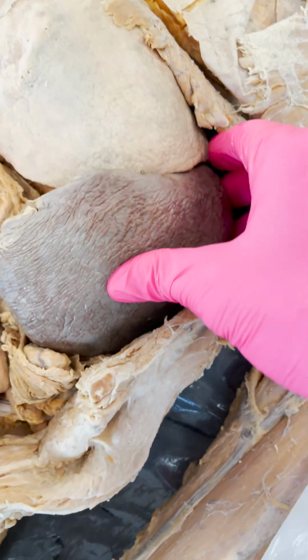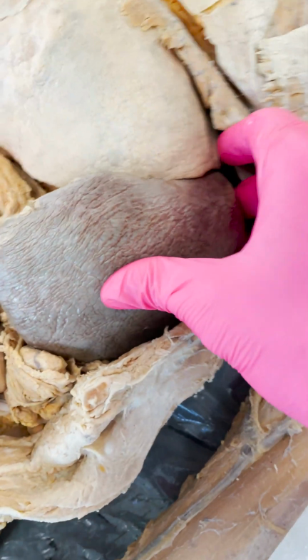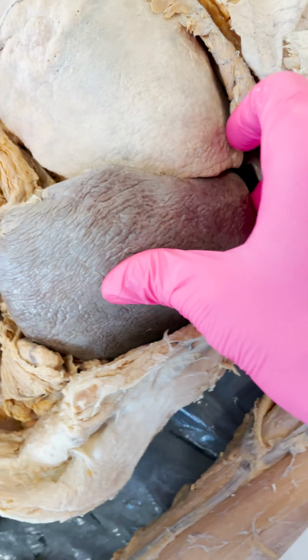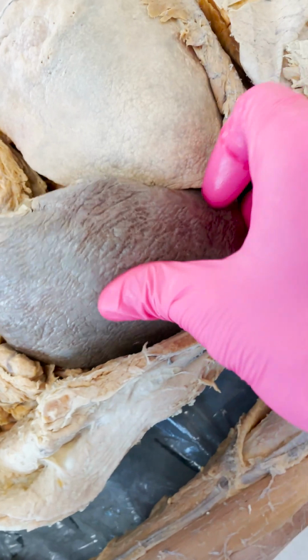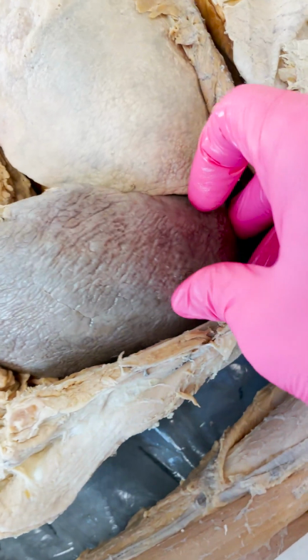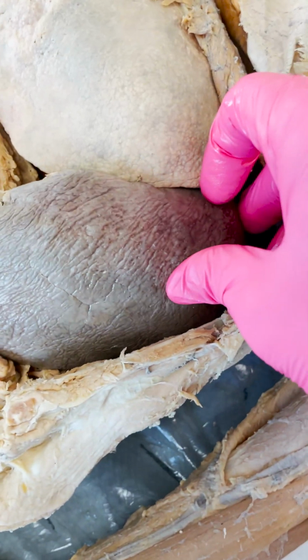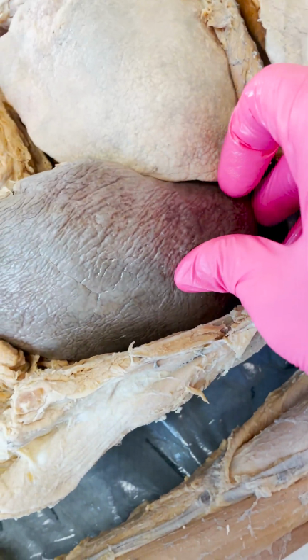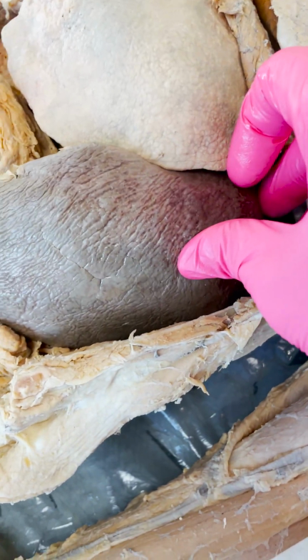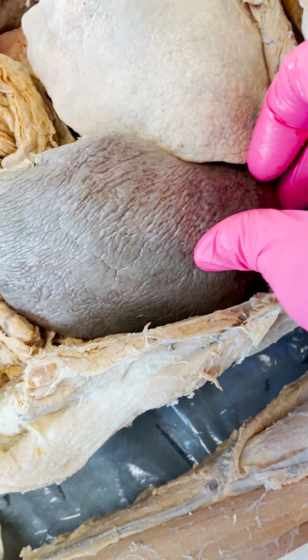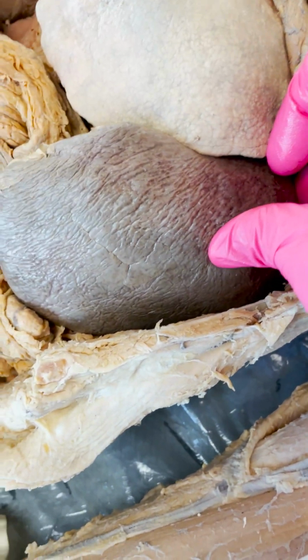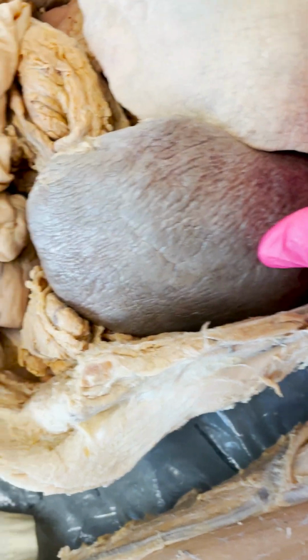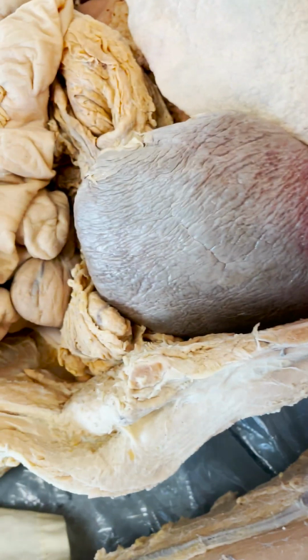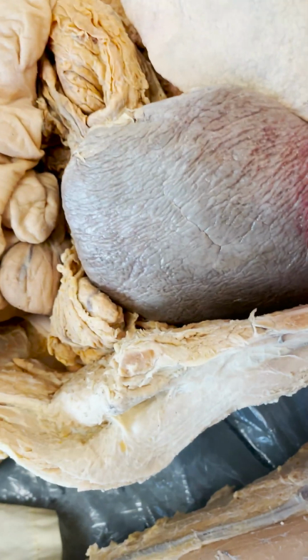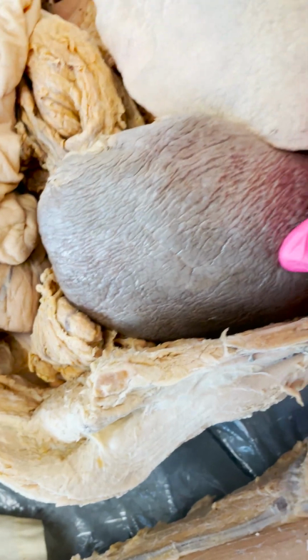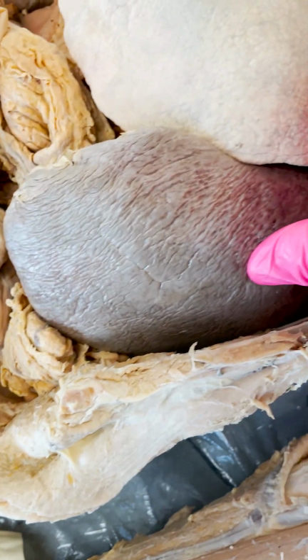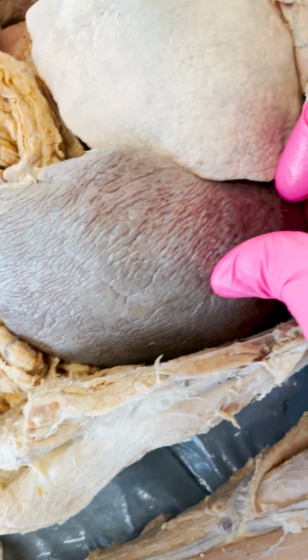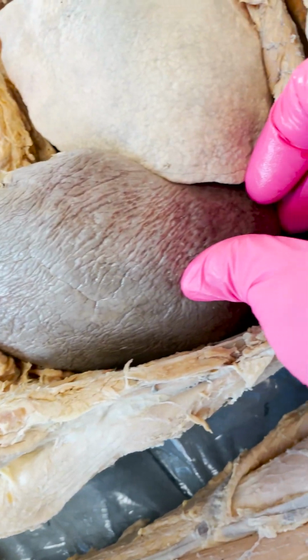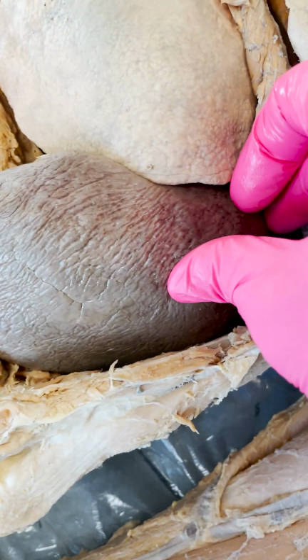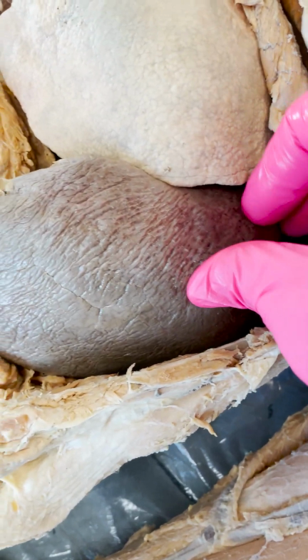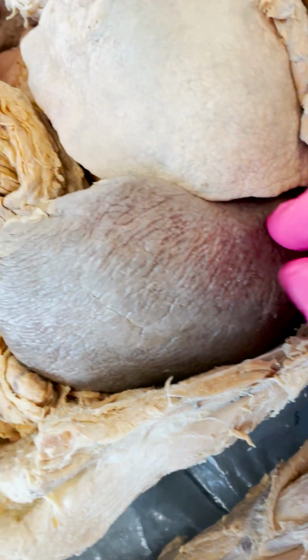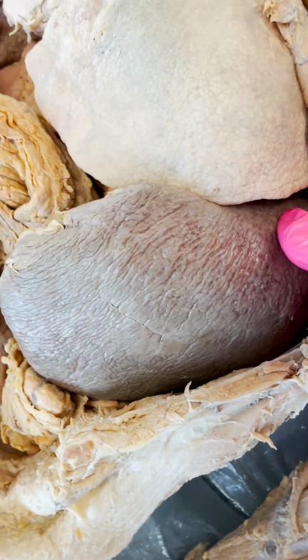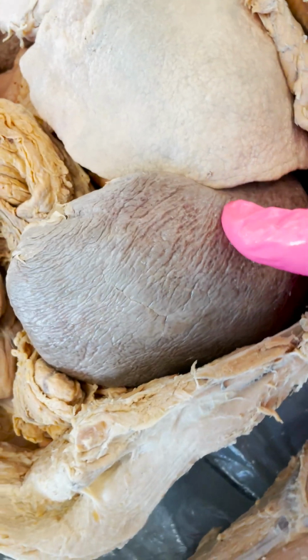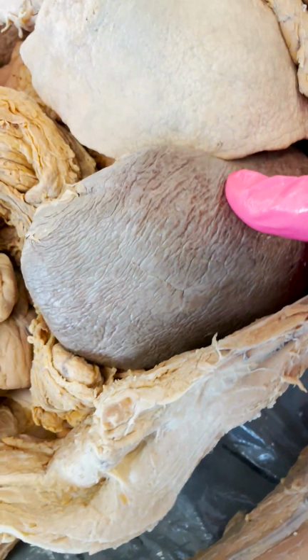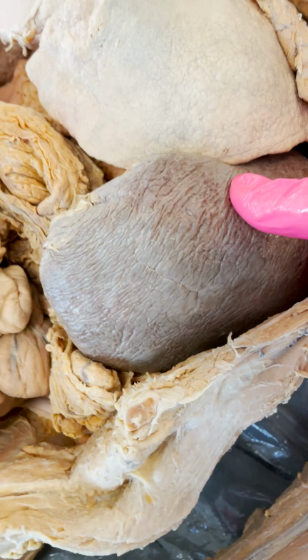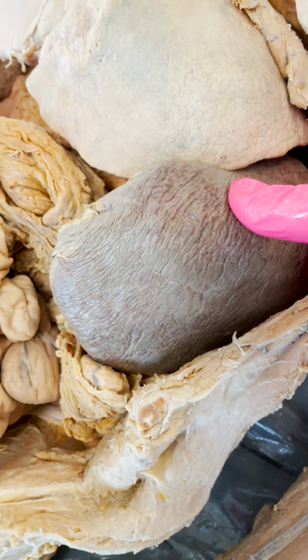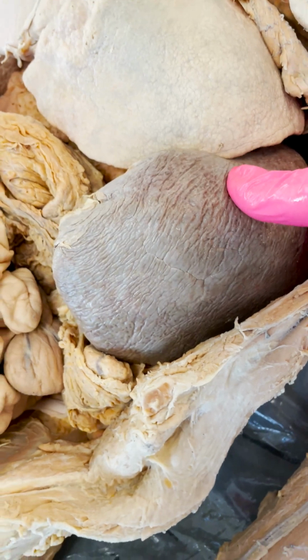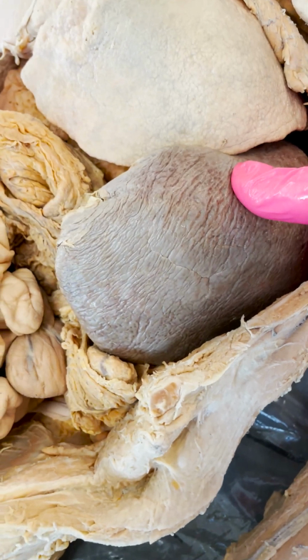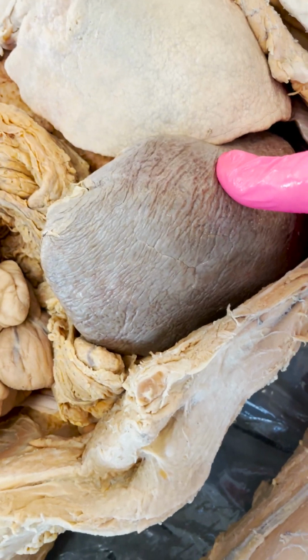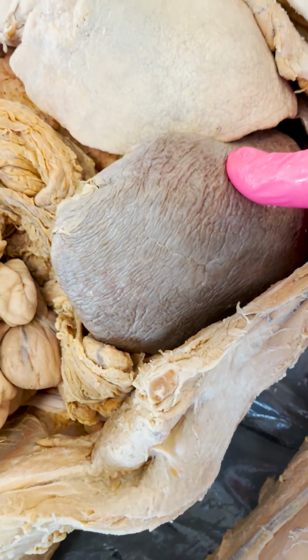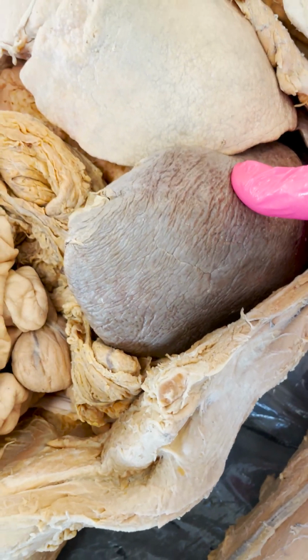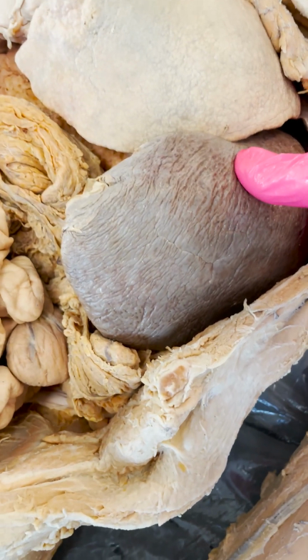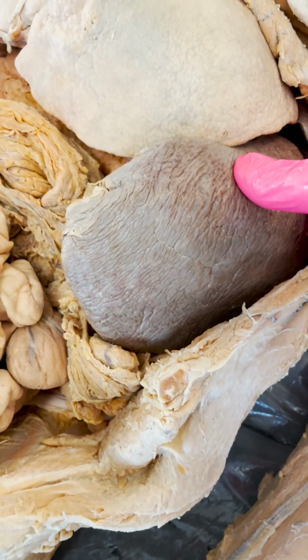It also gets rid of and disposes of any broken down or old worn out red blood cells, and it can also store some blood and extra platelets.